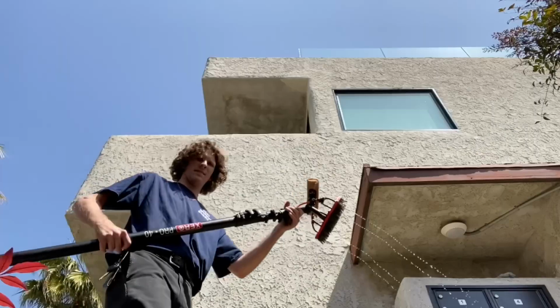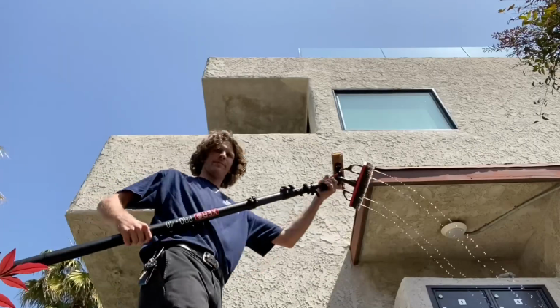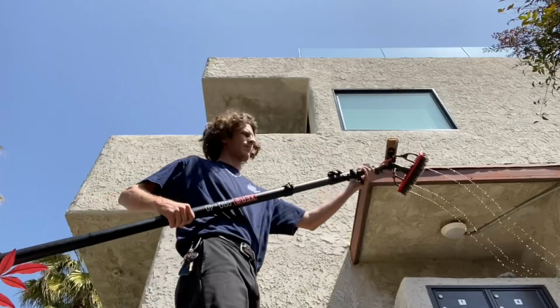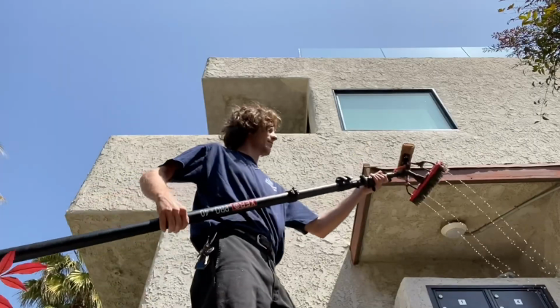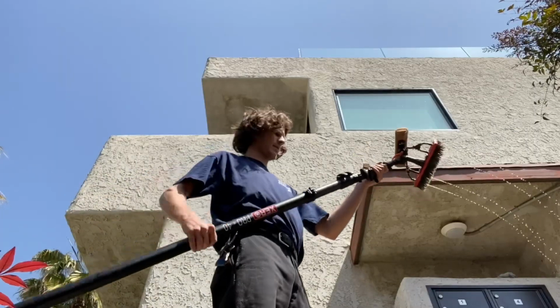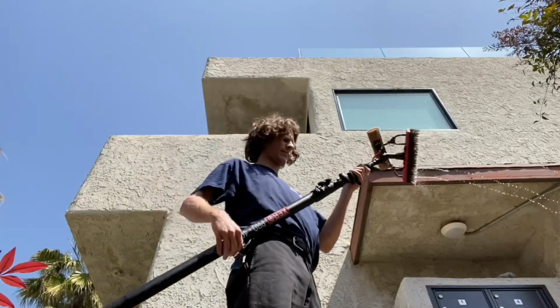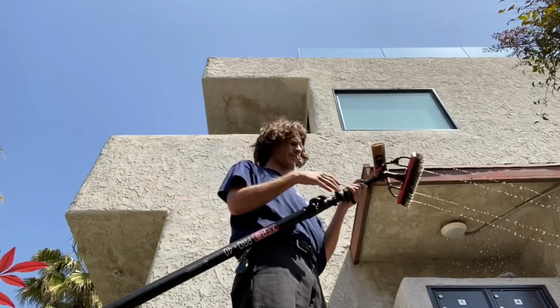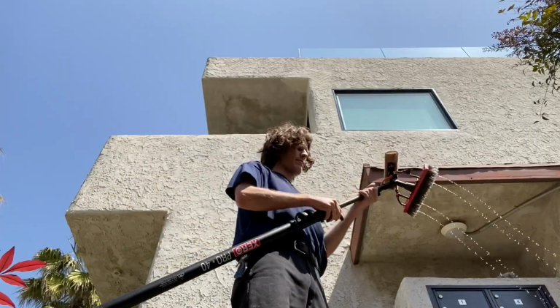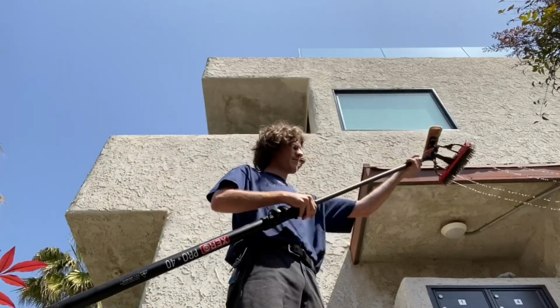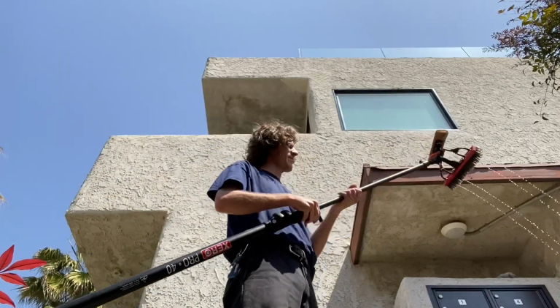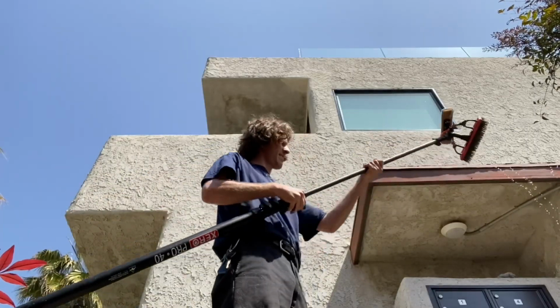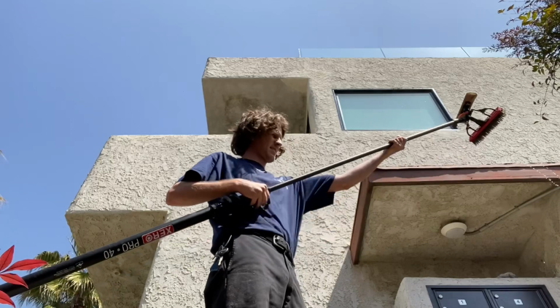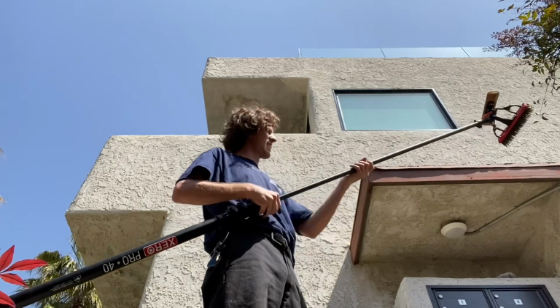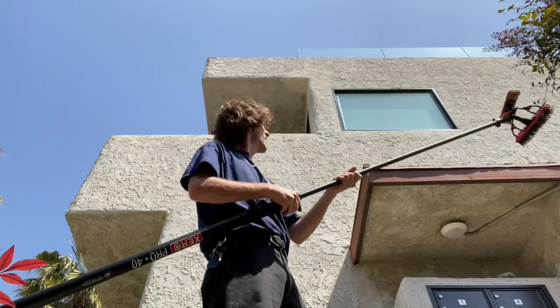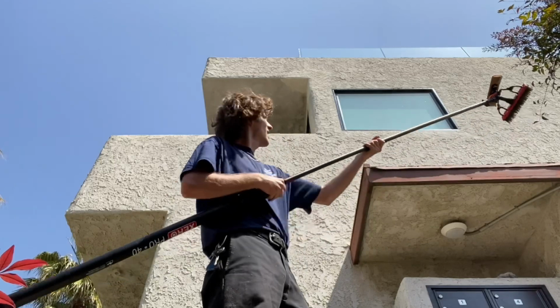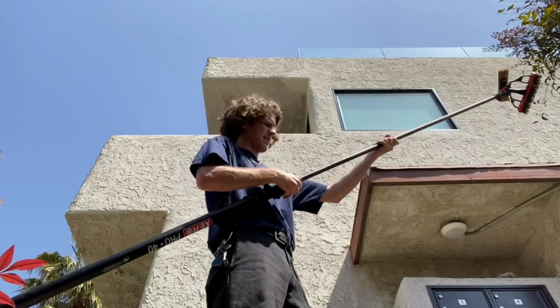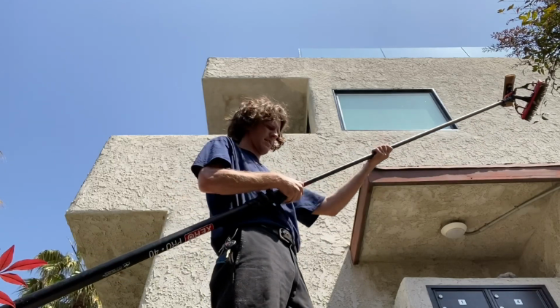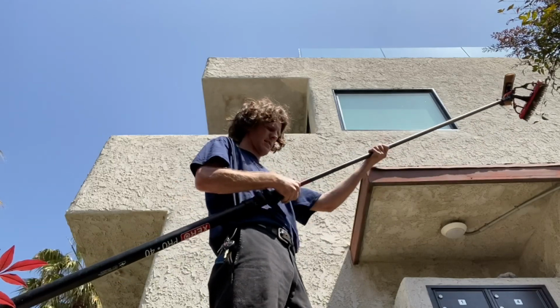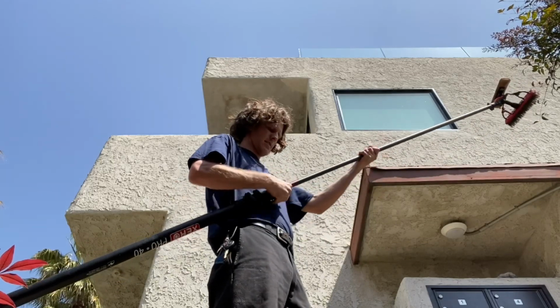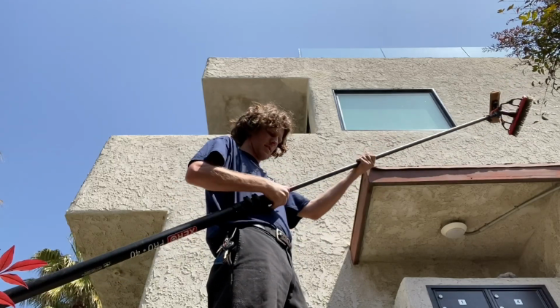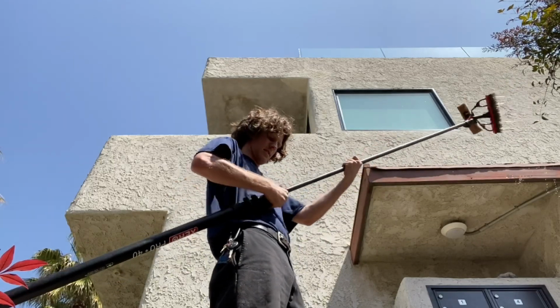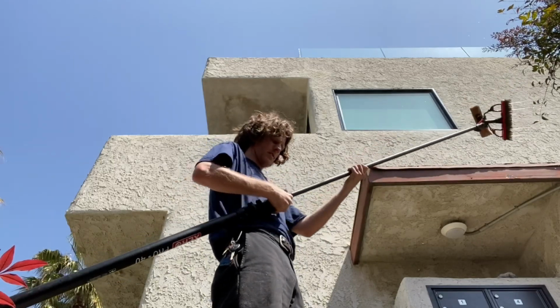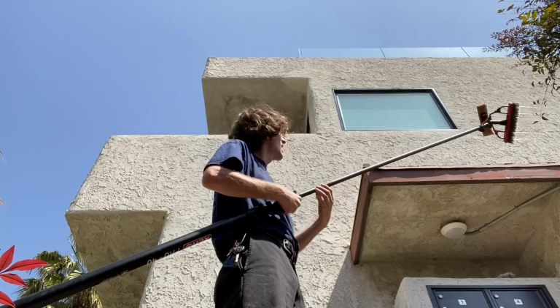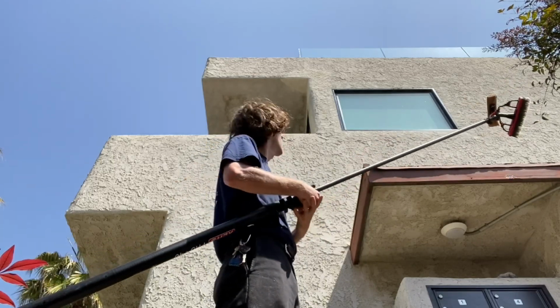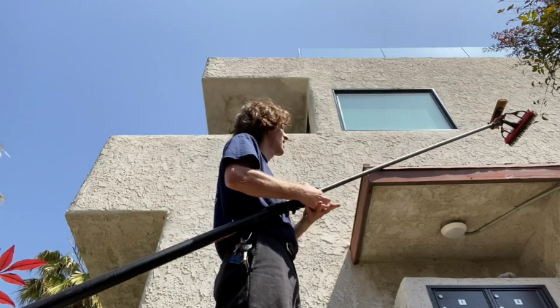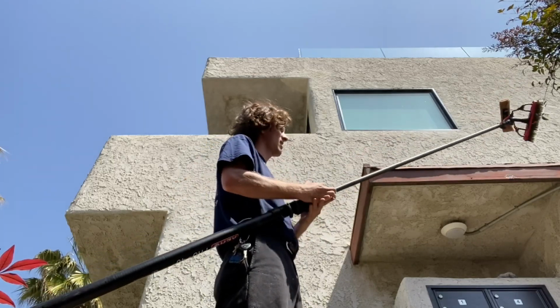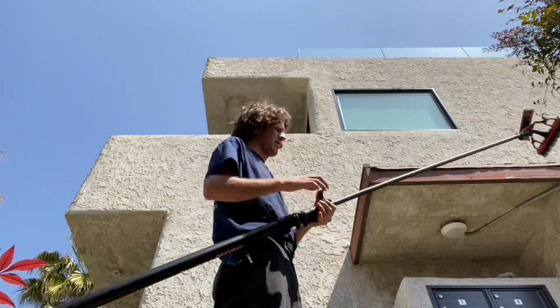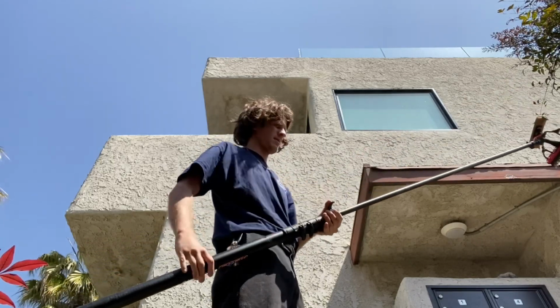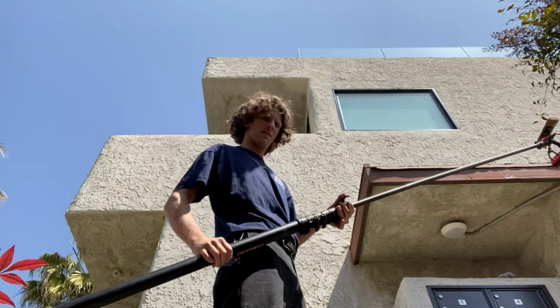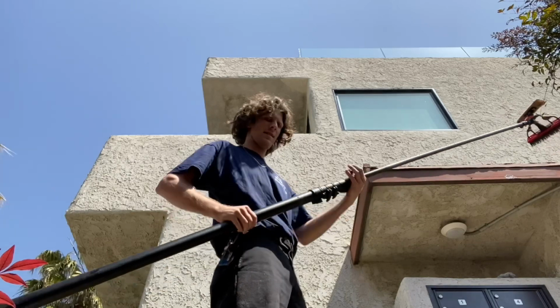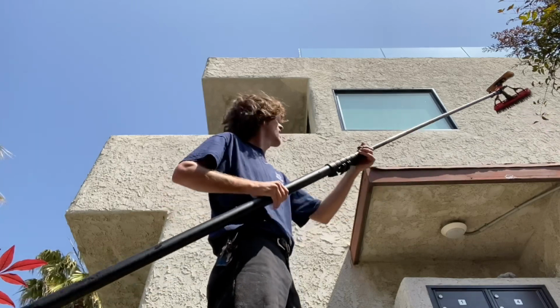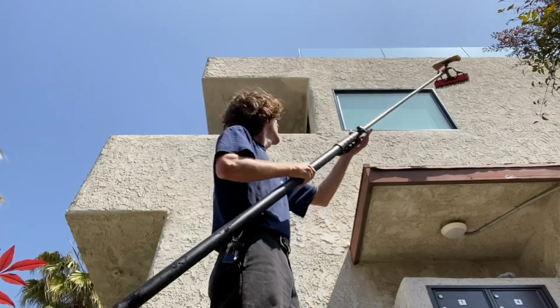The first thing you're going to want to do is adjust the height of your pole to the window you're cleaning. It's fairly easy — it's a snap-and-click device, which makes it super convenient. Once you have your height set, we're going to get to work.